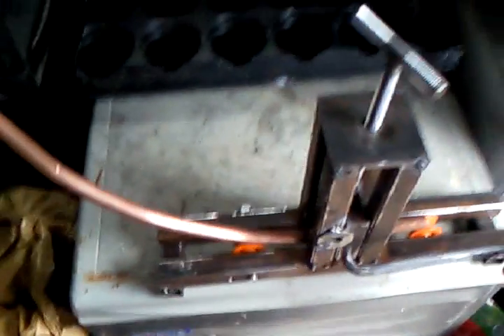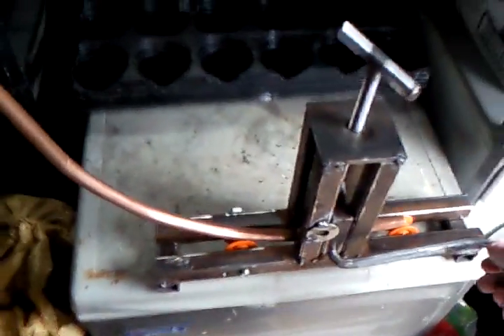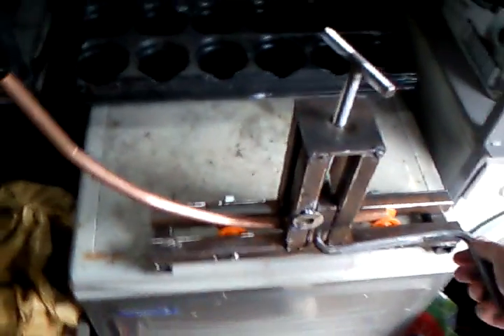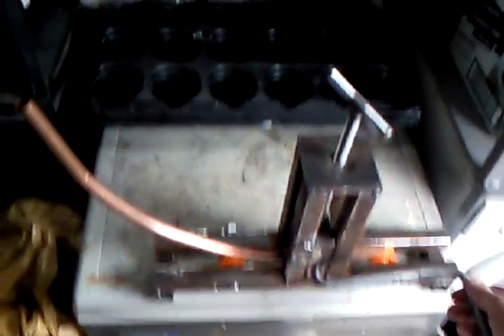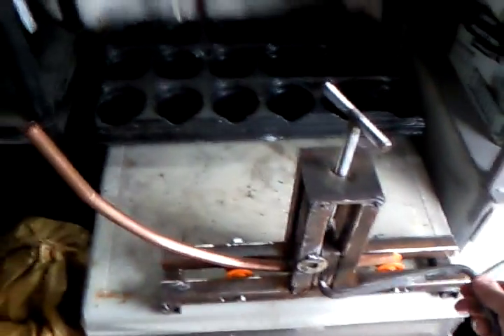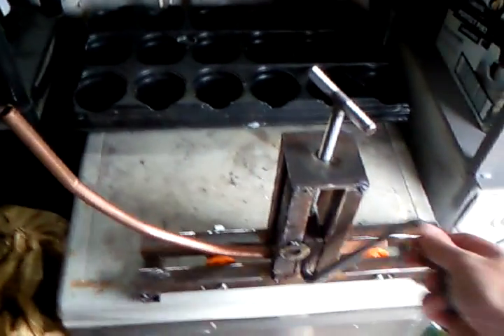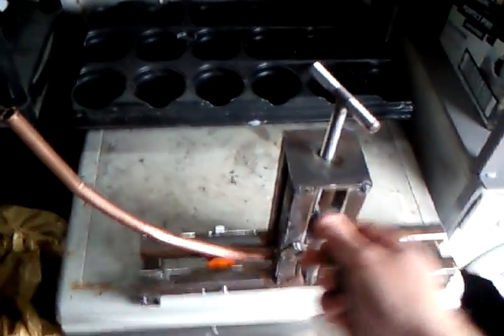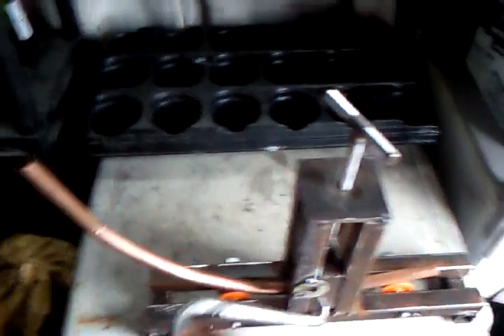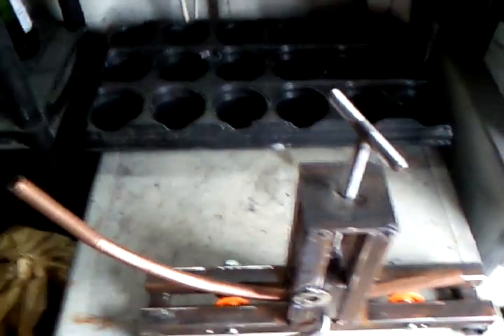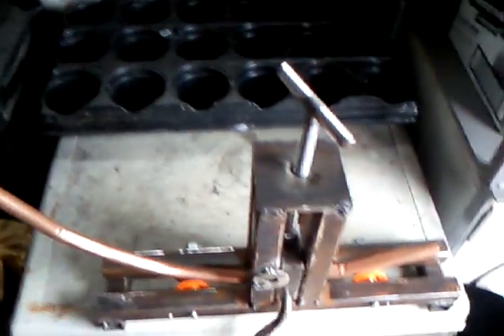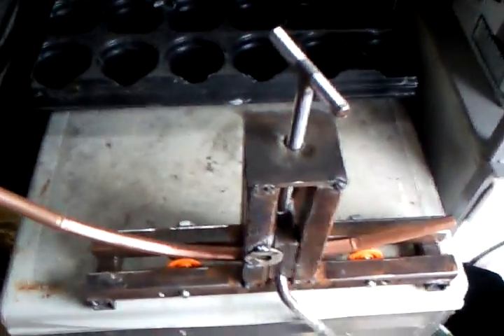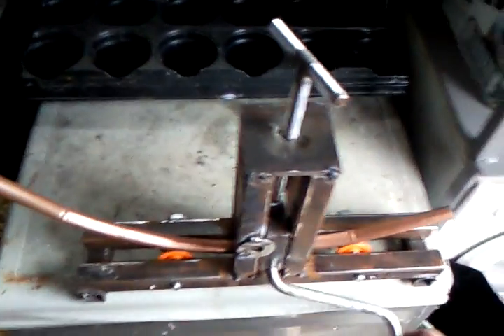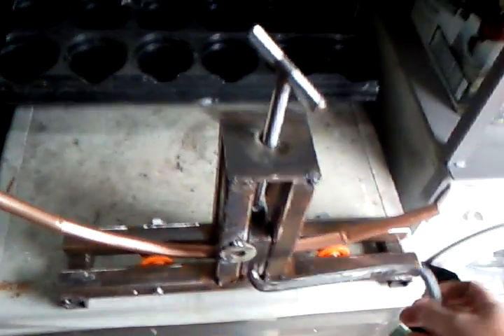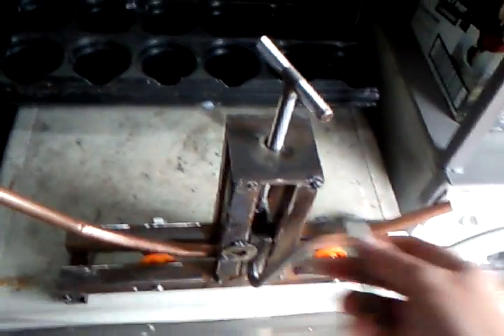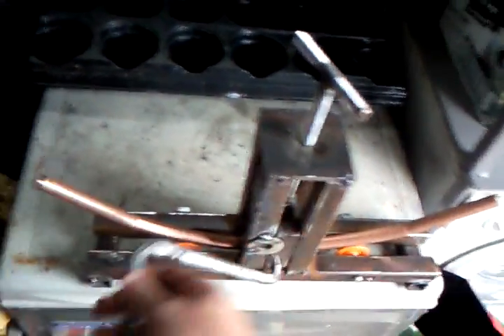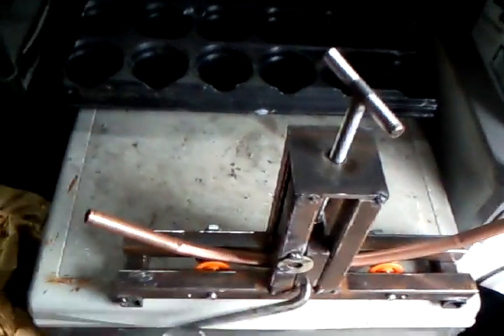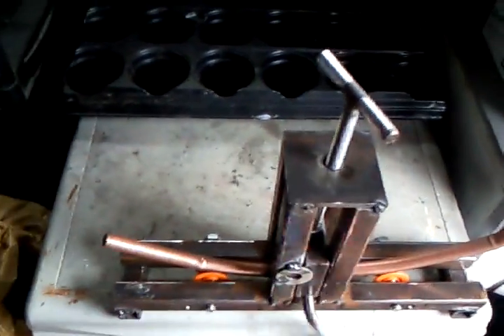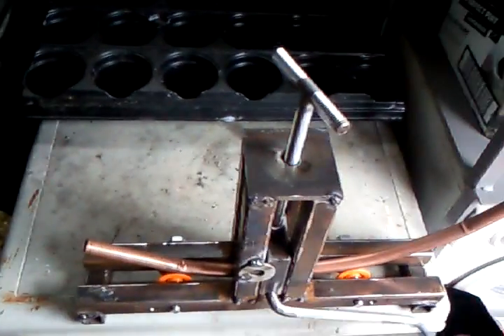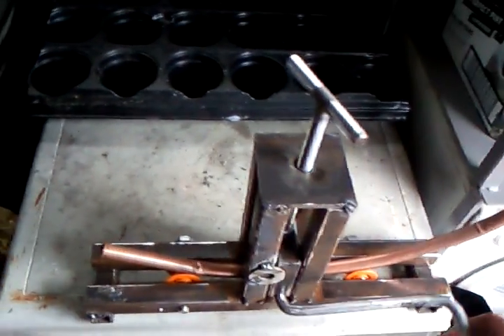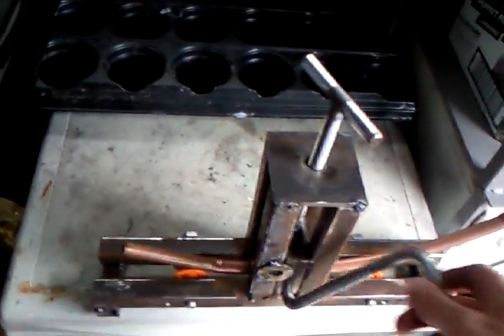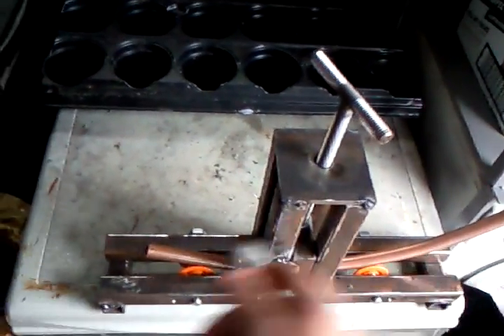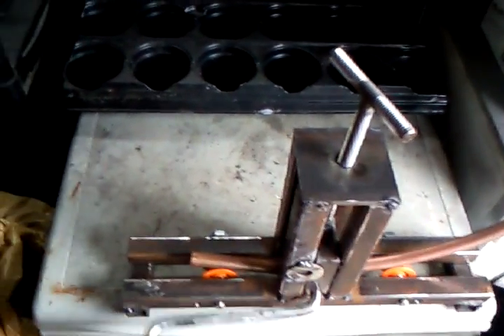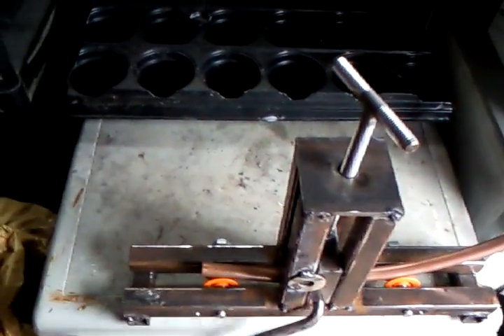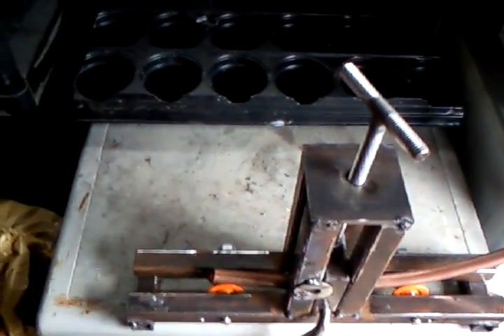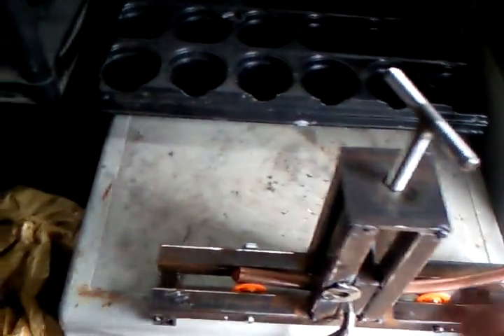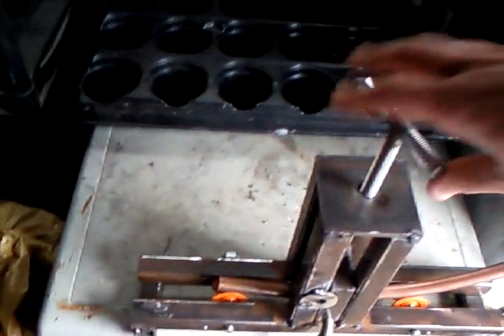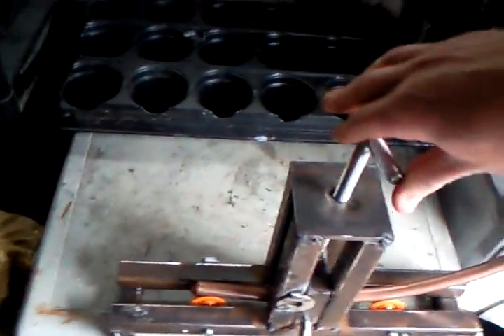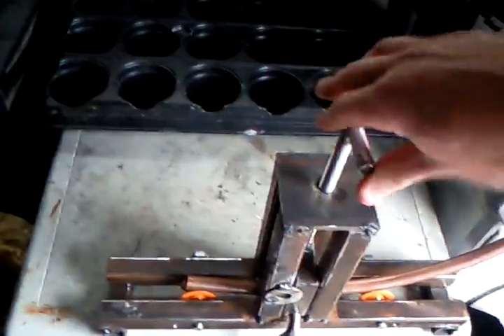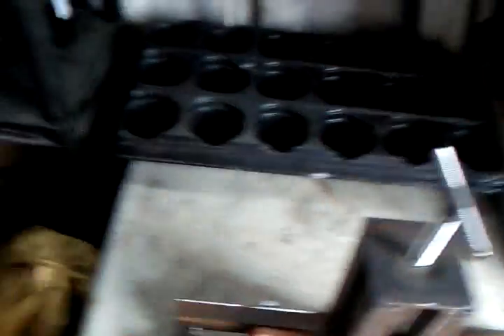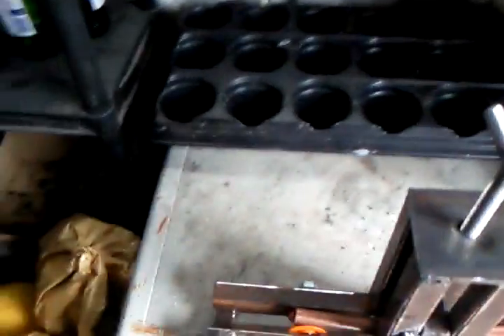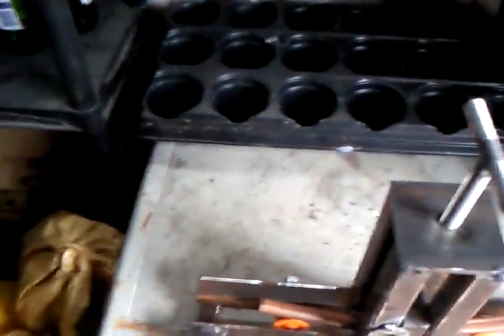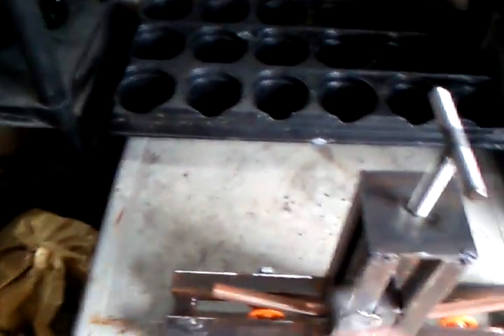So here it is in action. Just tighten it a little bit and then go back again.